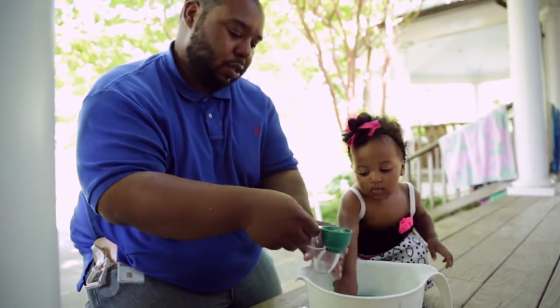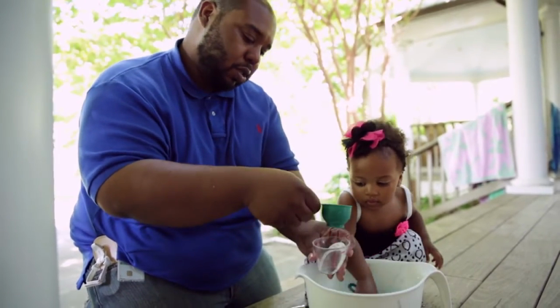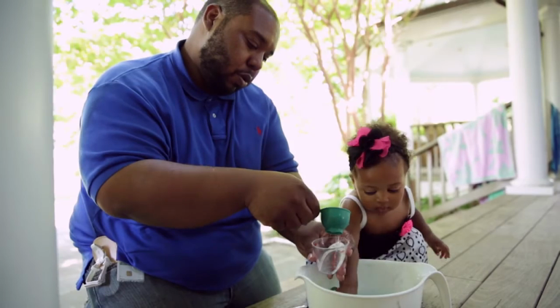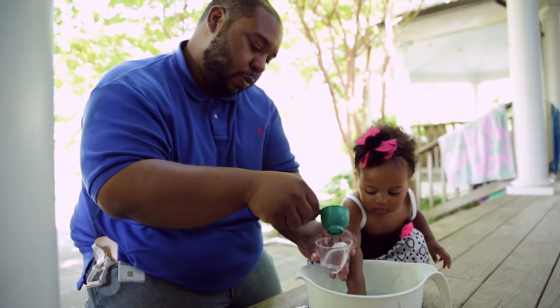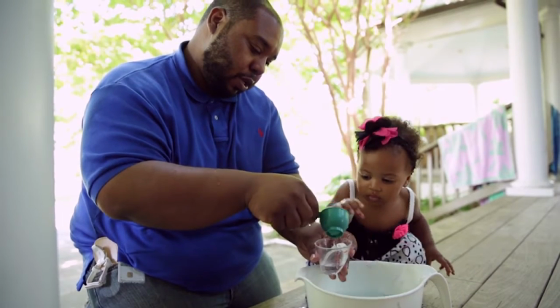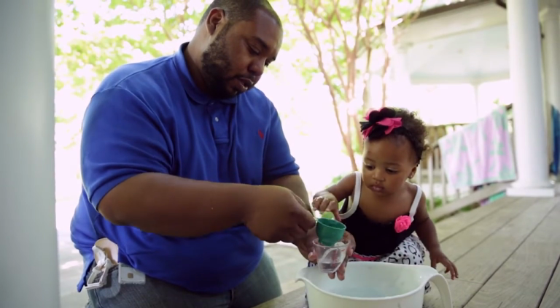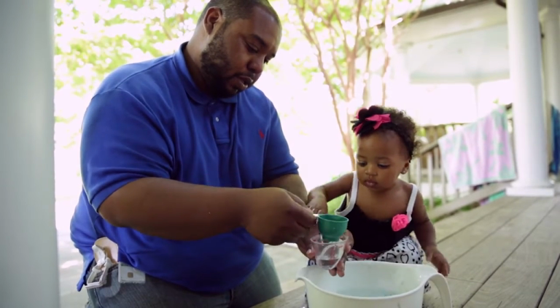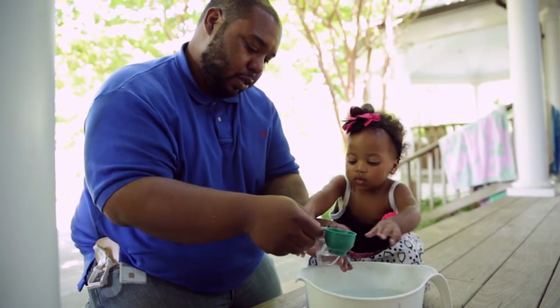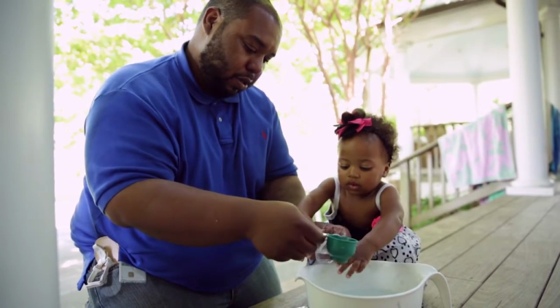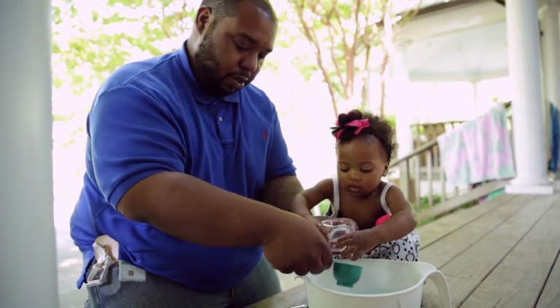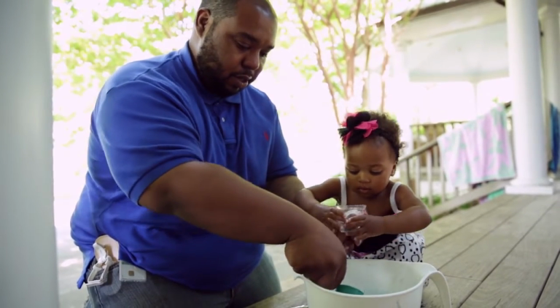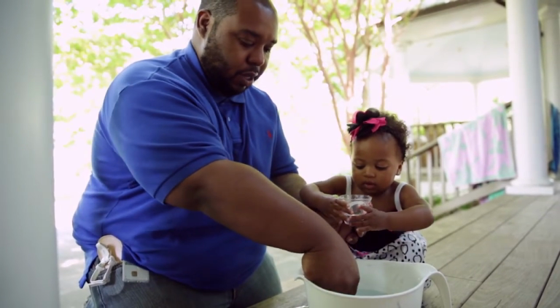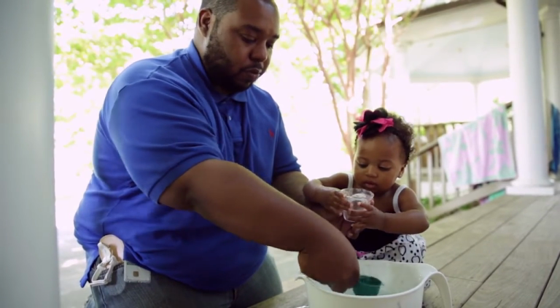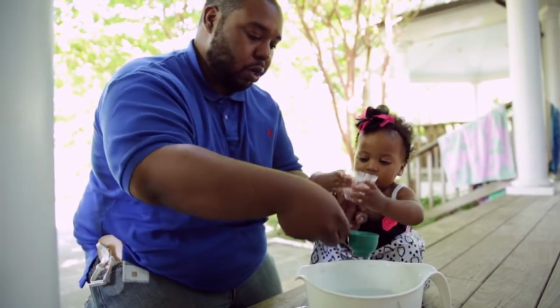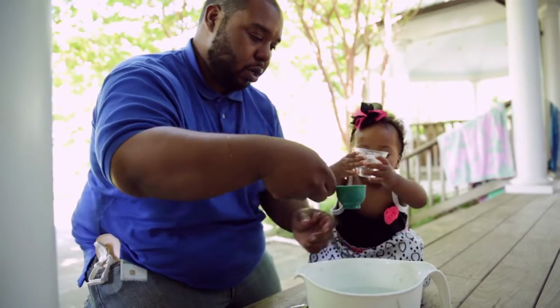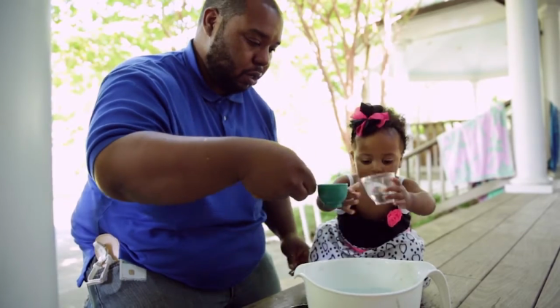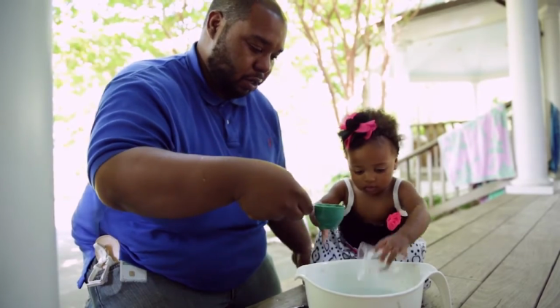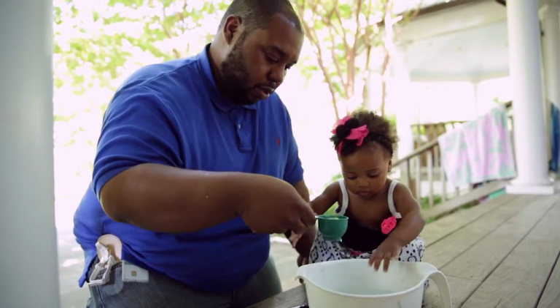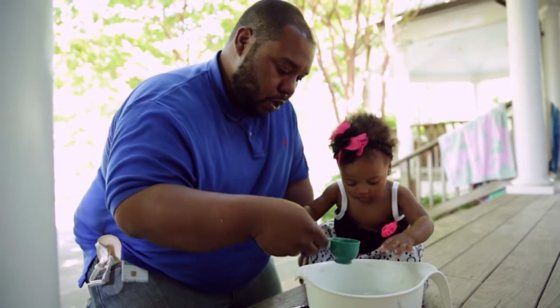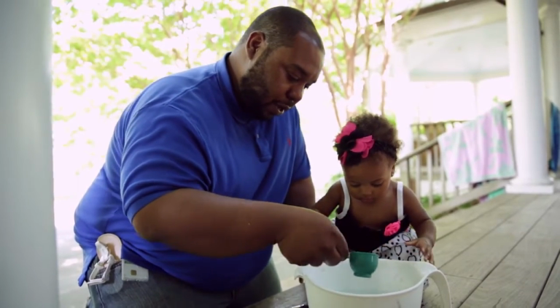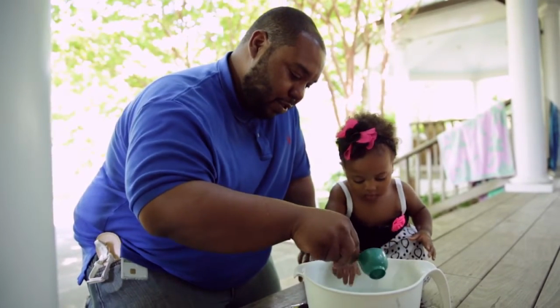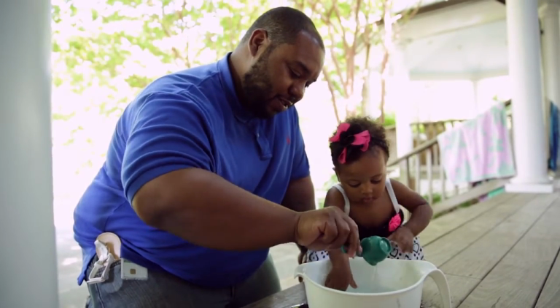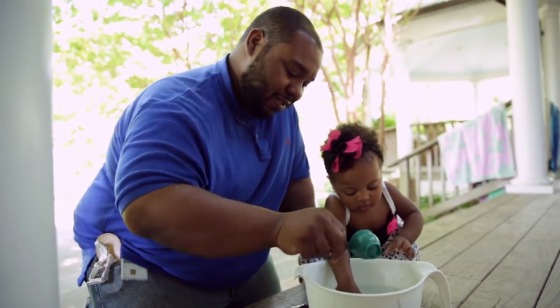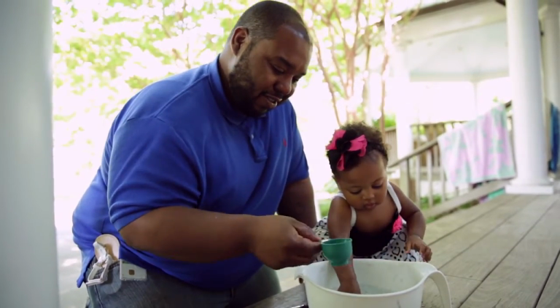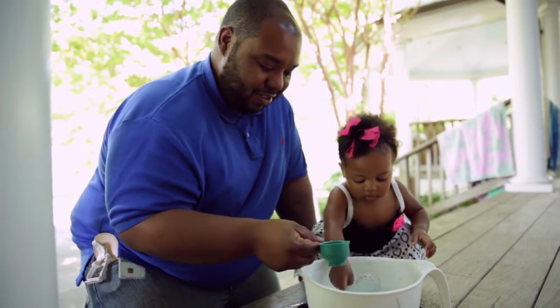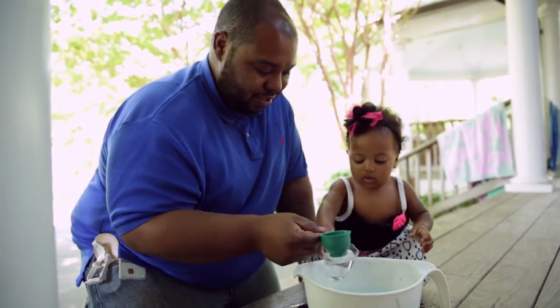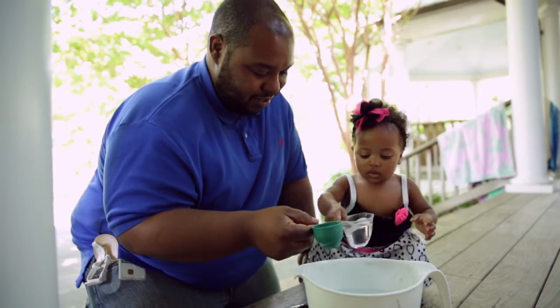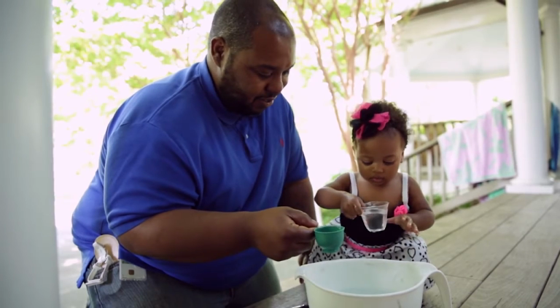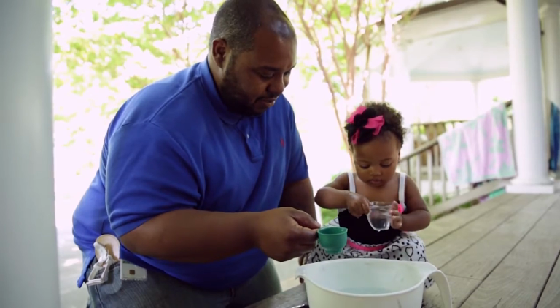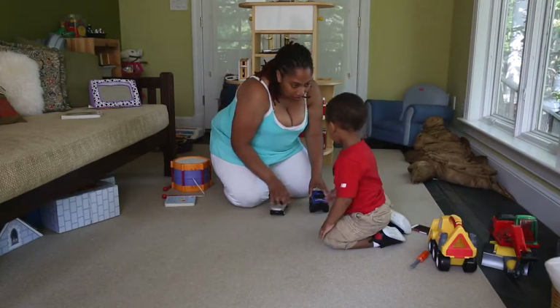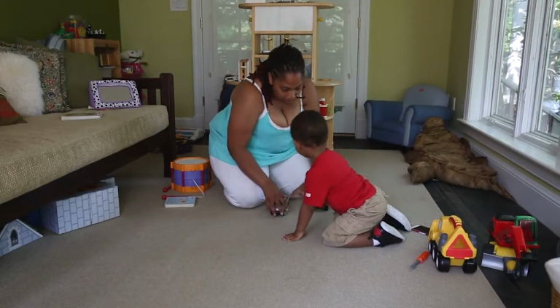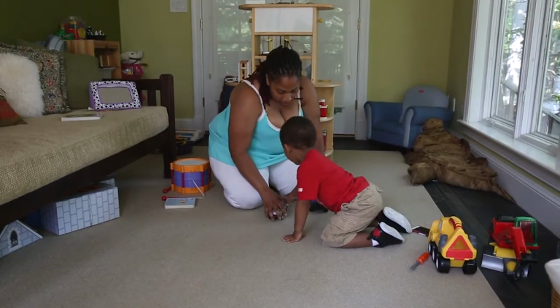A game like fill and dump is teaching Madison about measurement concepts like full, empty, a lot, and a little. You can do this in the bath with a cup too.